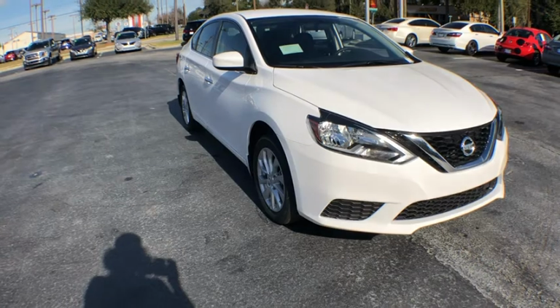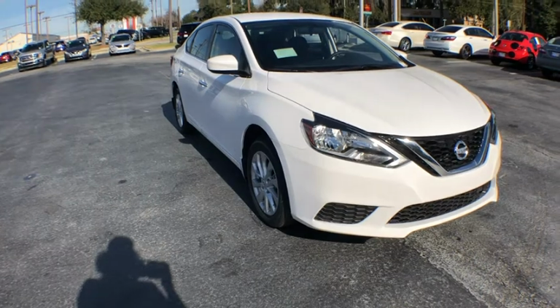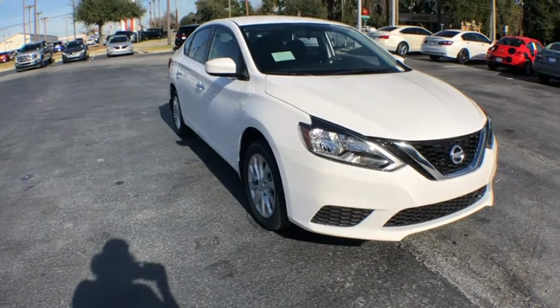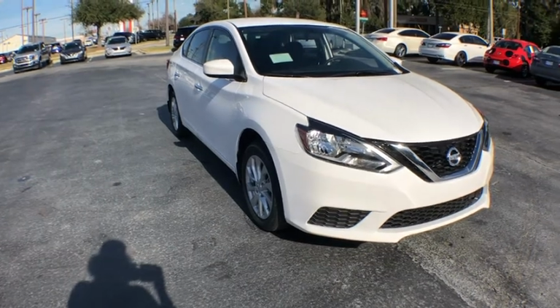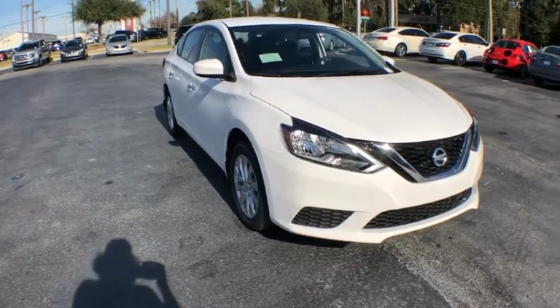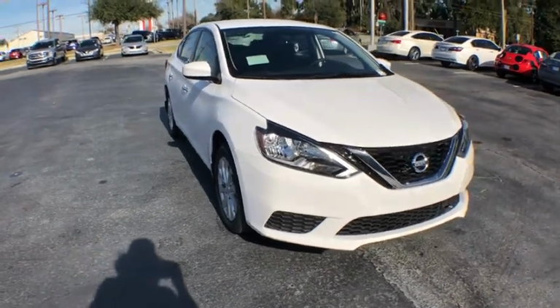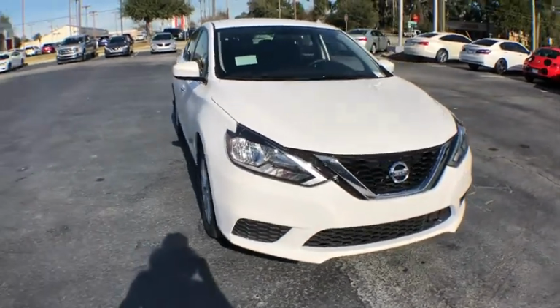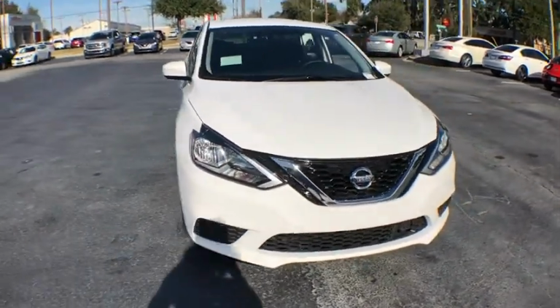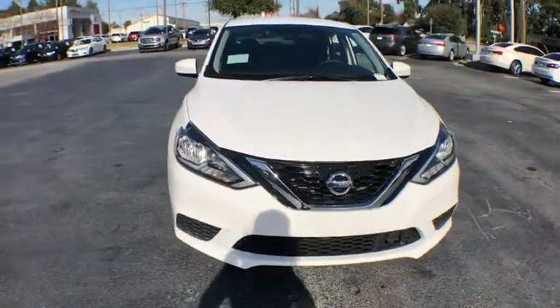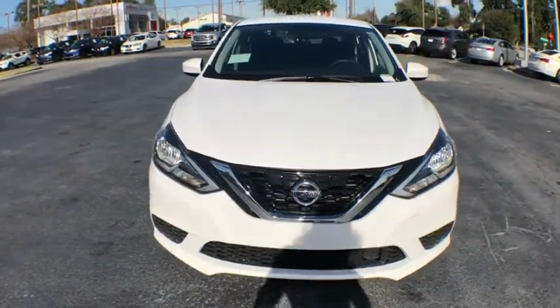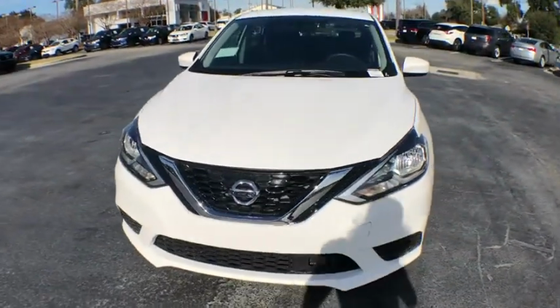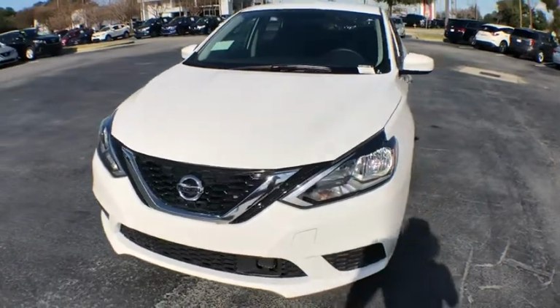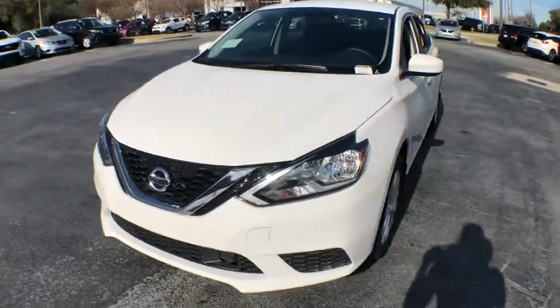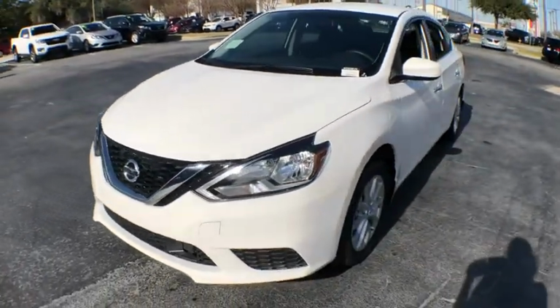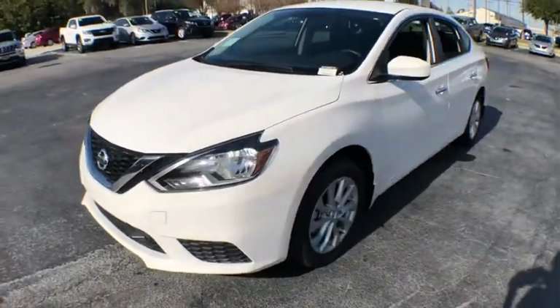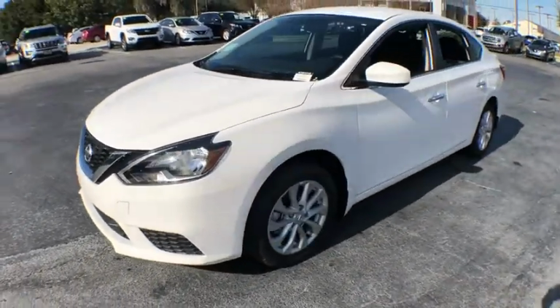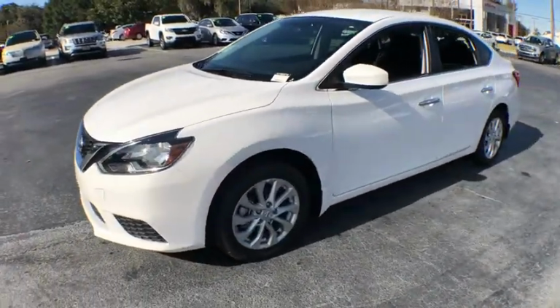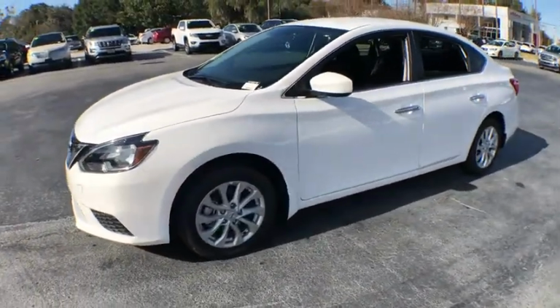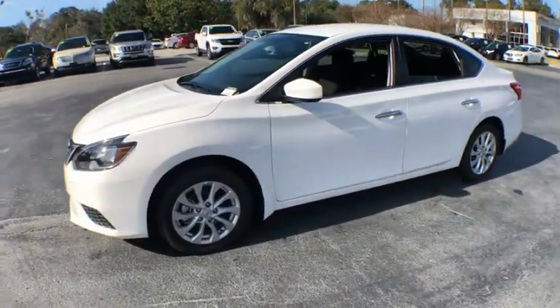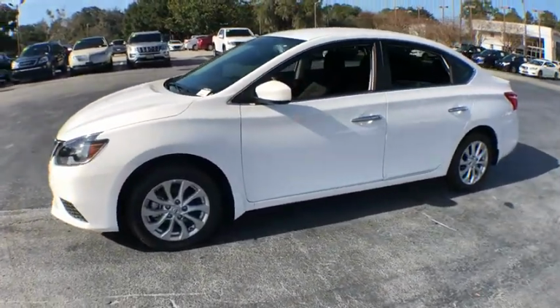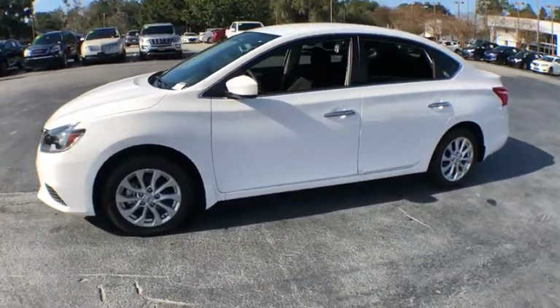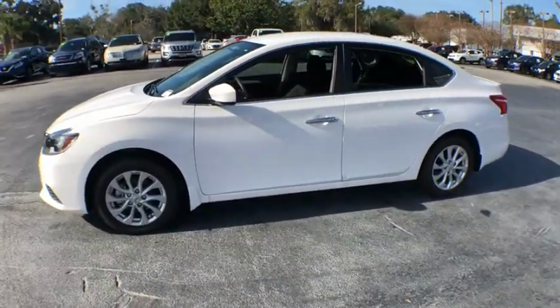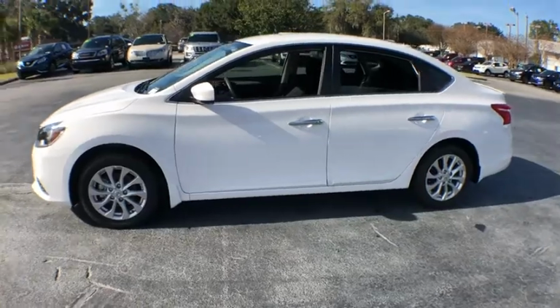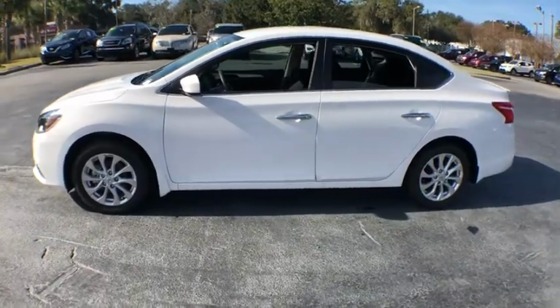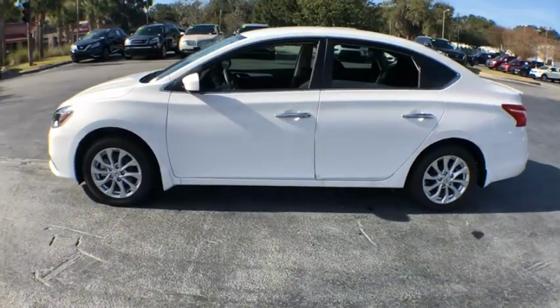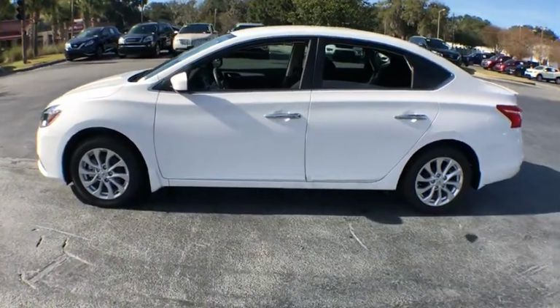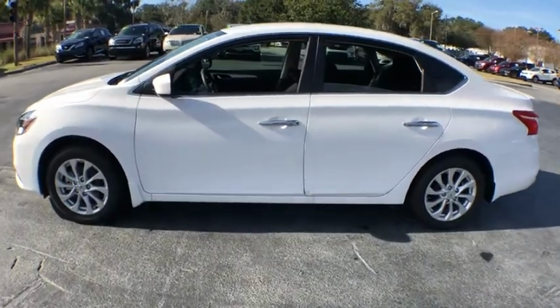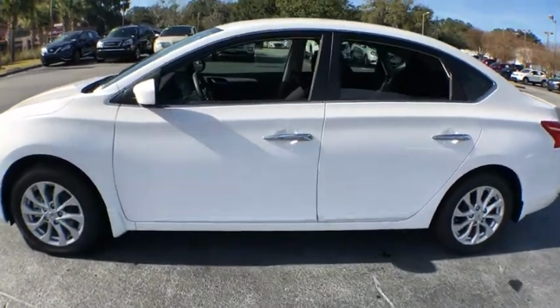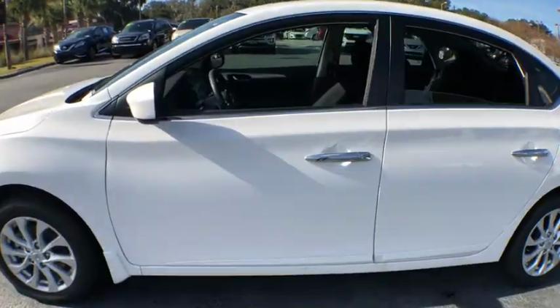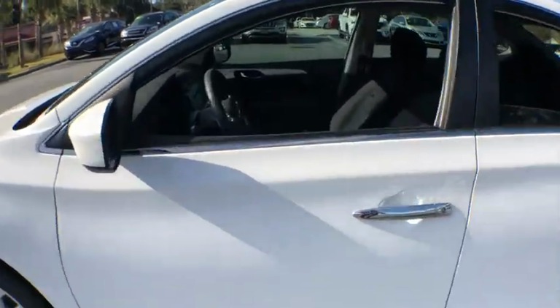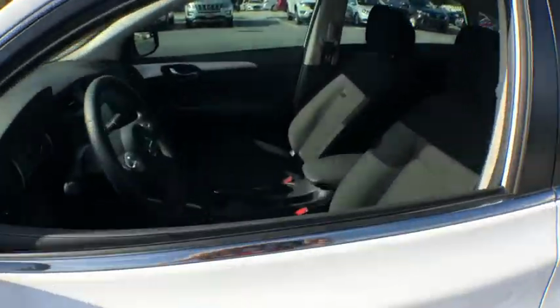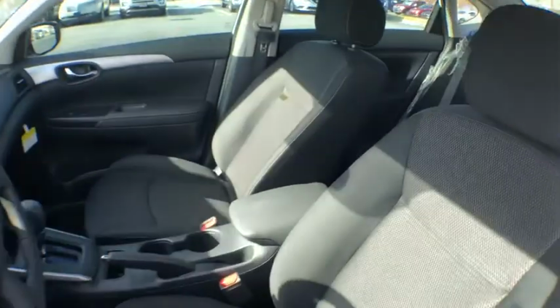The 2019 Nissan Sentra. With its spacious and versatile interior and stellar fuel efficiency, the Nissan Sentra is the obvious choice for anyone who wants to enjoy a stylish and comfortable ride. This vehicle has less than 100 miles.